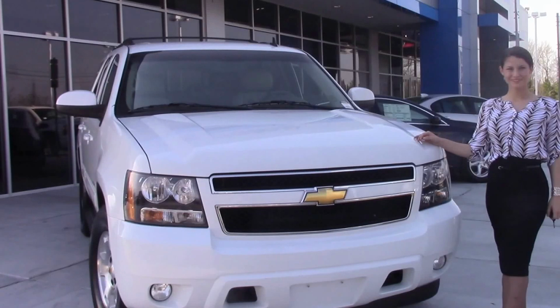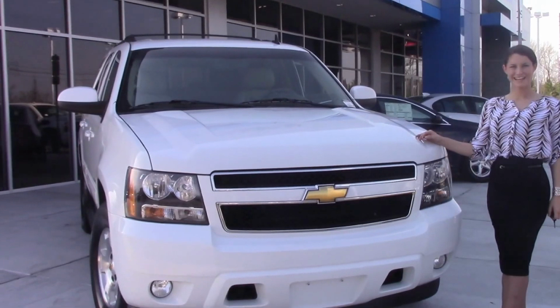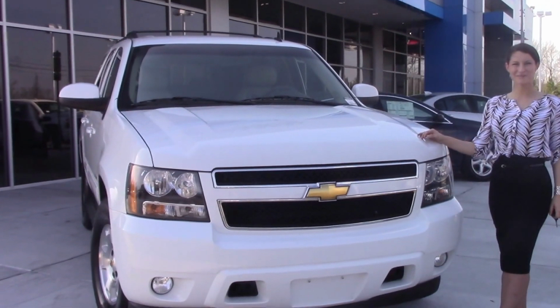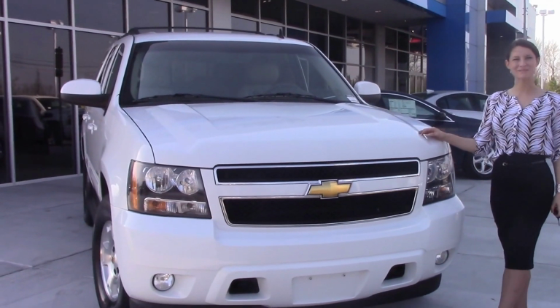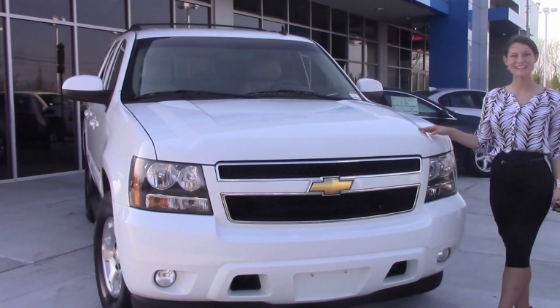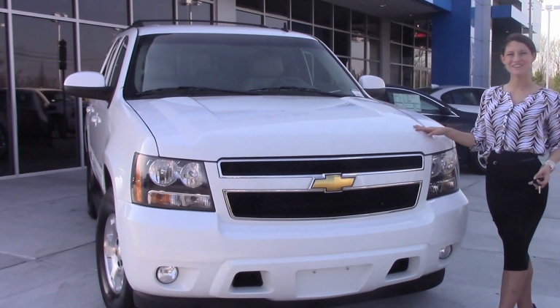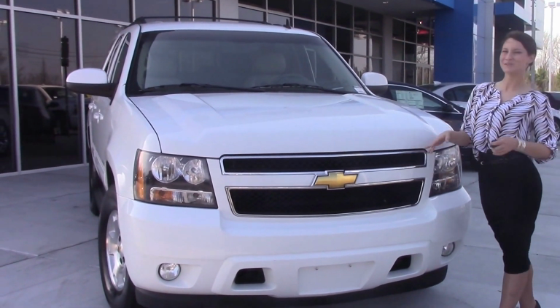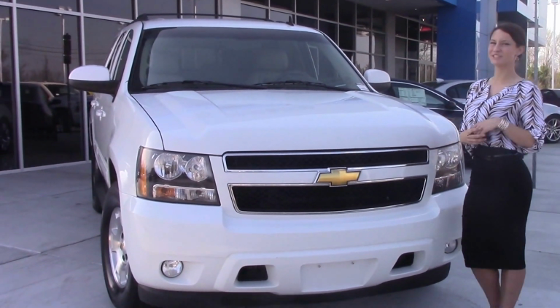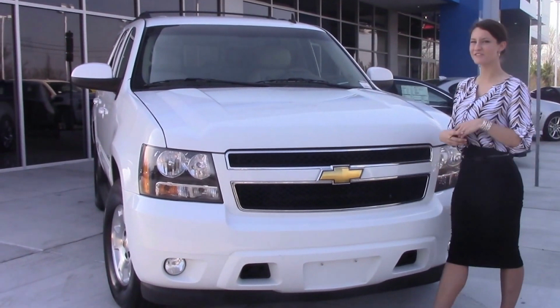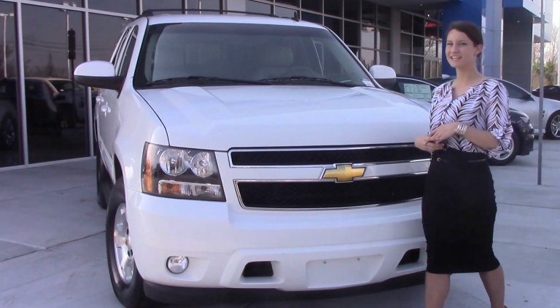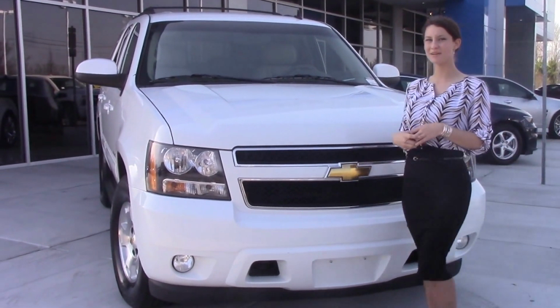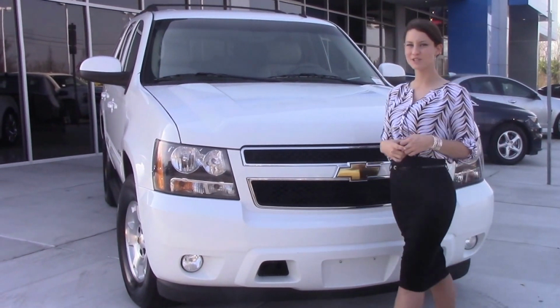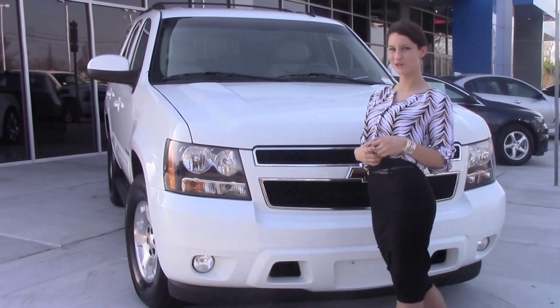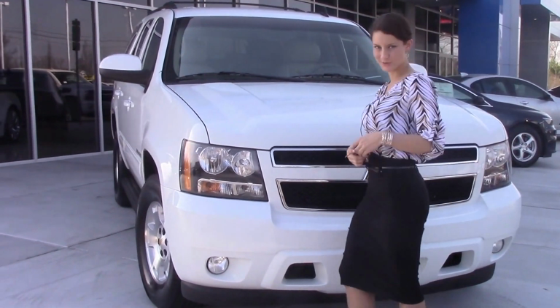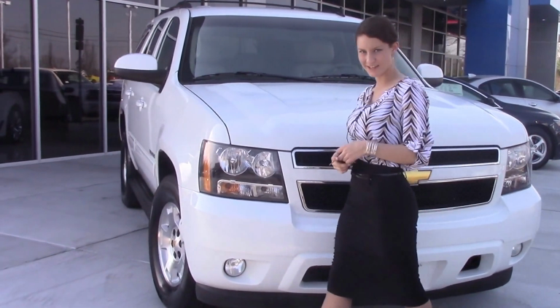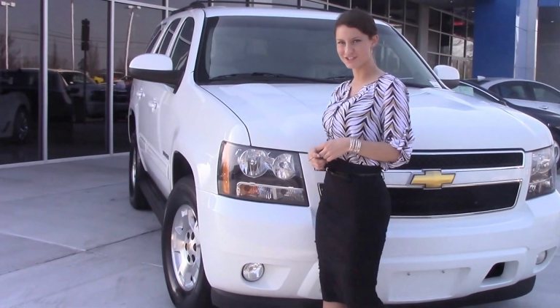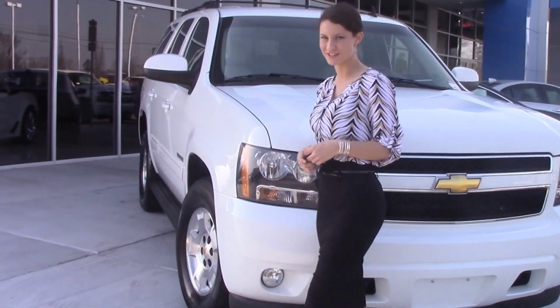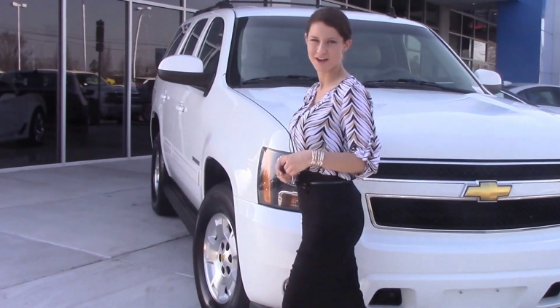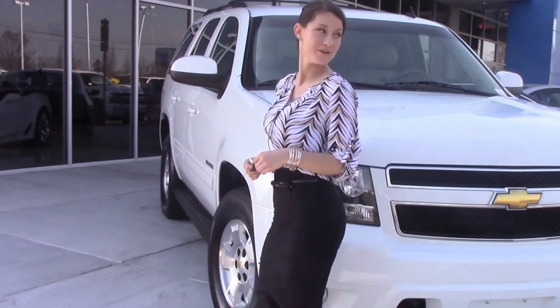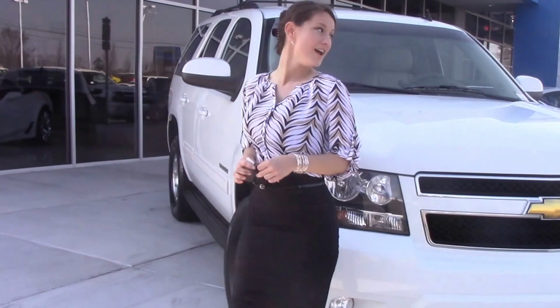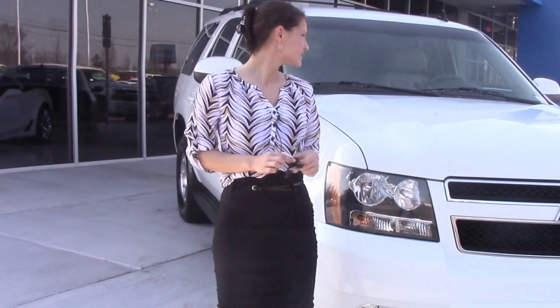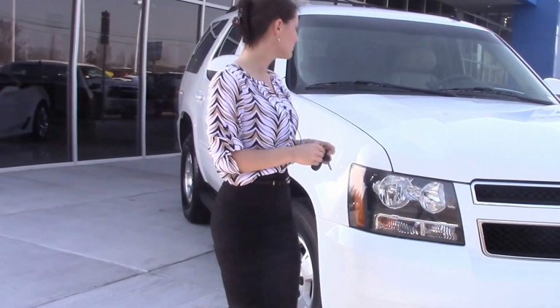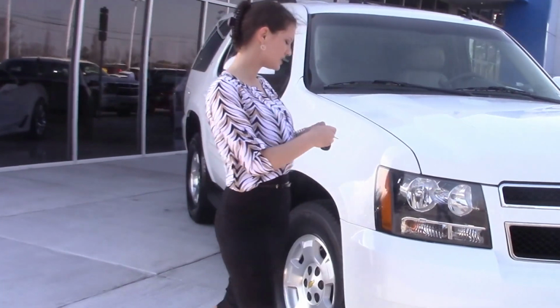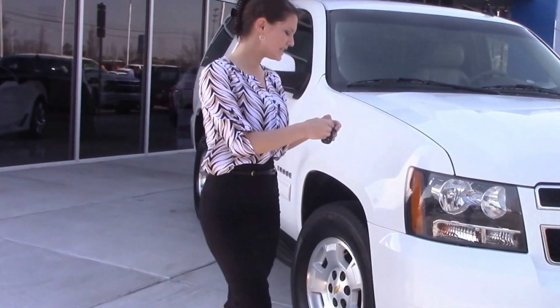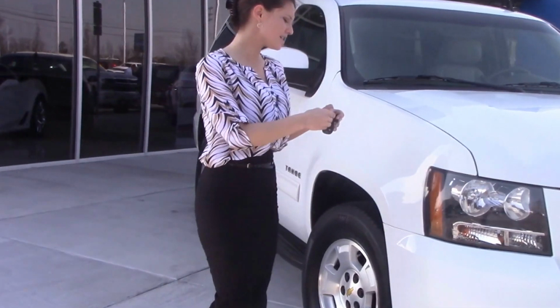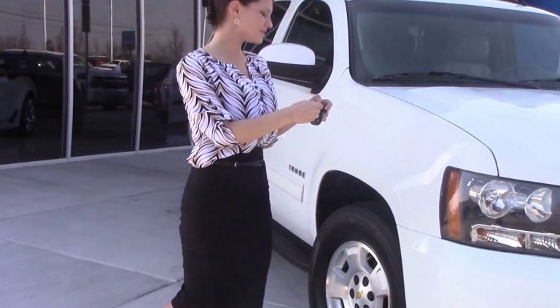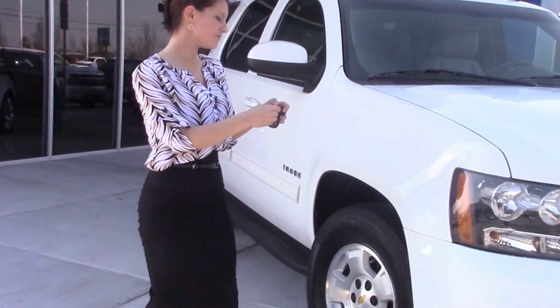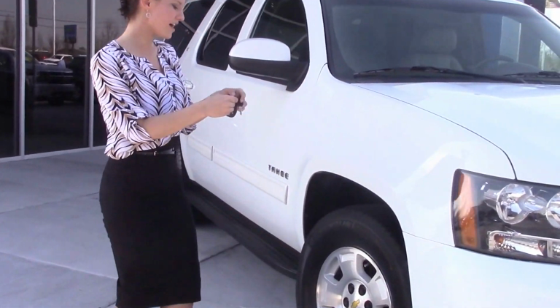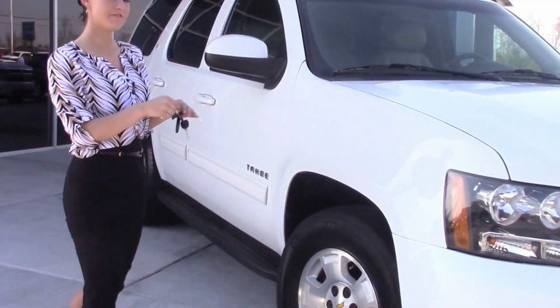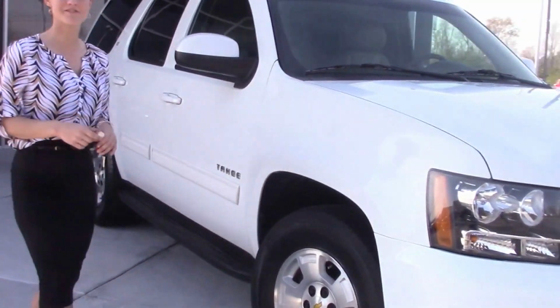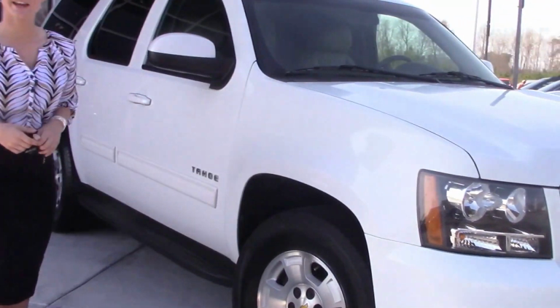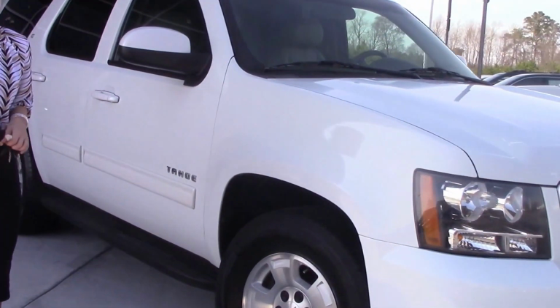Hello, my name is Amanda. I'm here at Hubert Vester Chevrolet. Today I'm going to show you our 2011 Chevy Tahoe, stock number CD0959A.